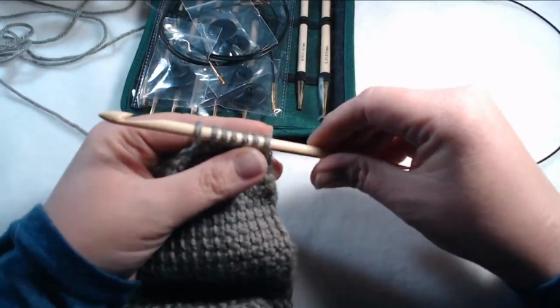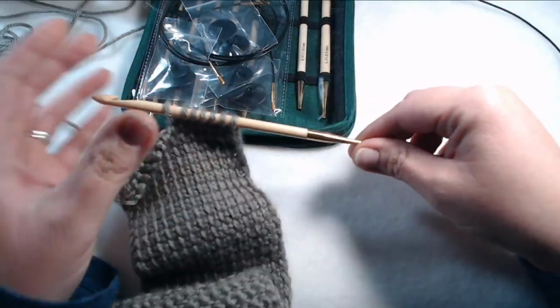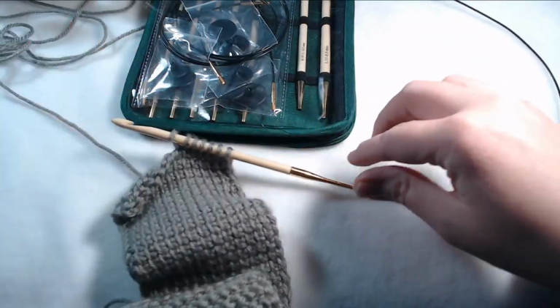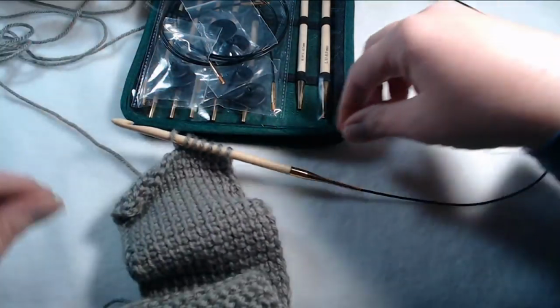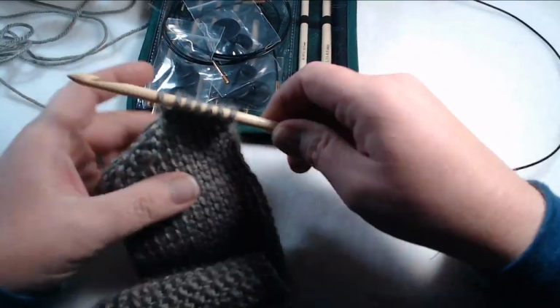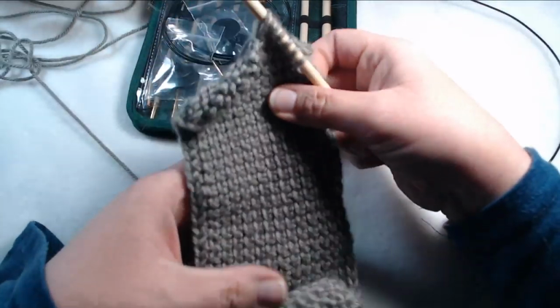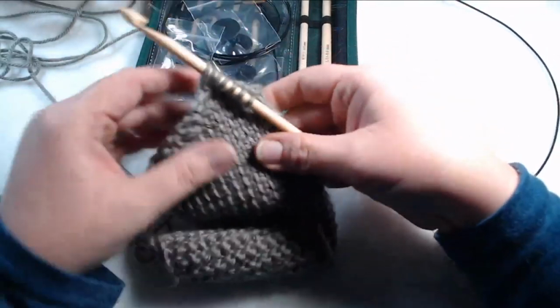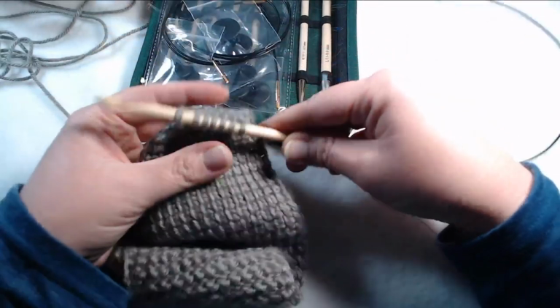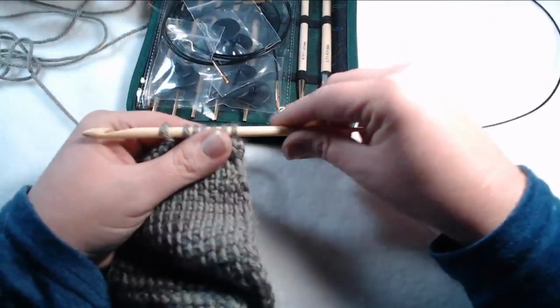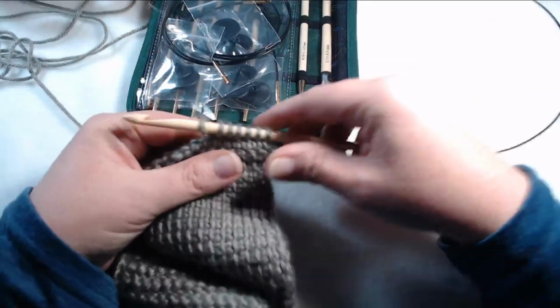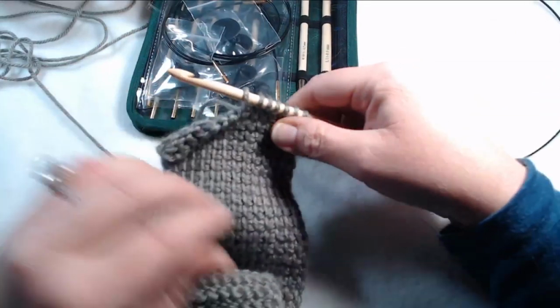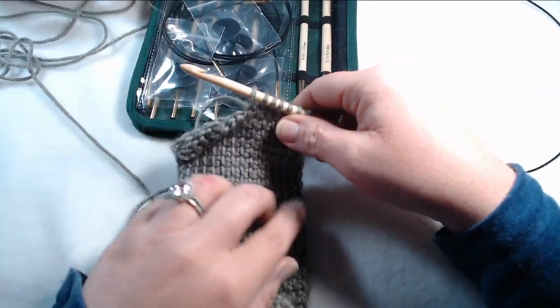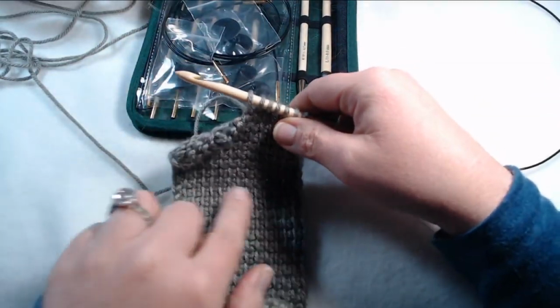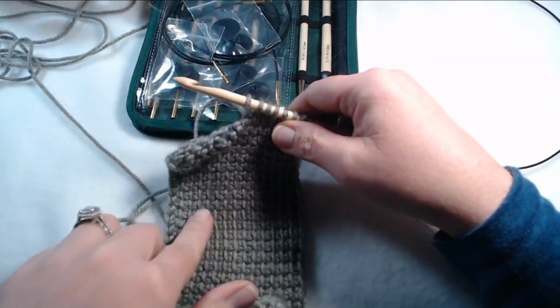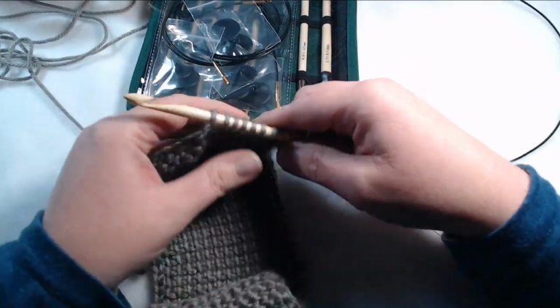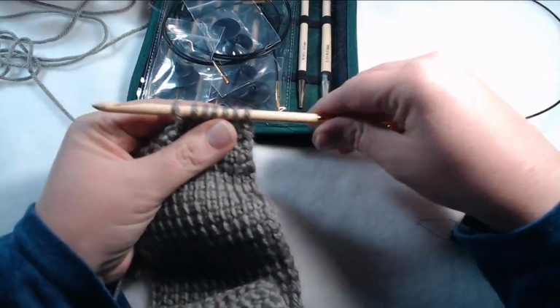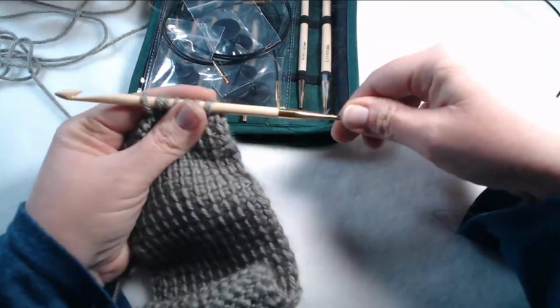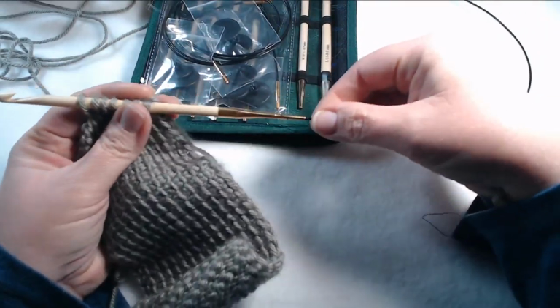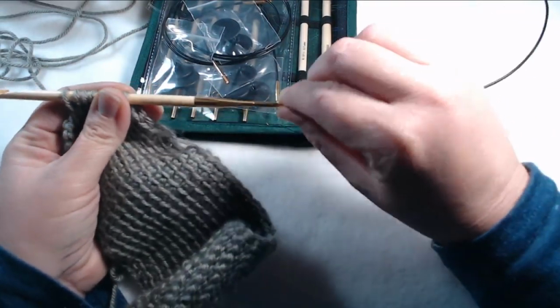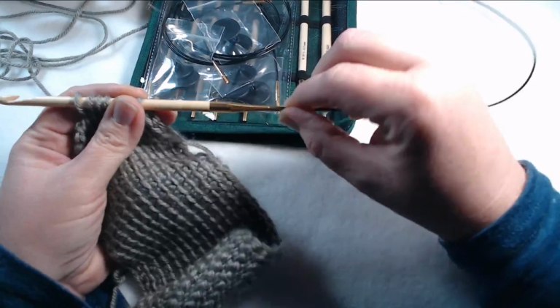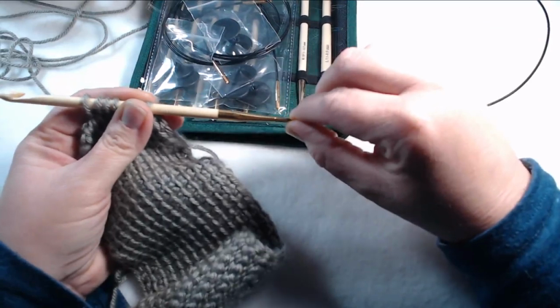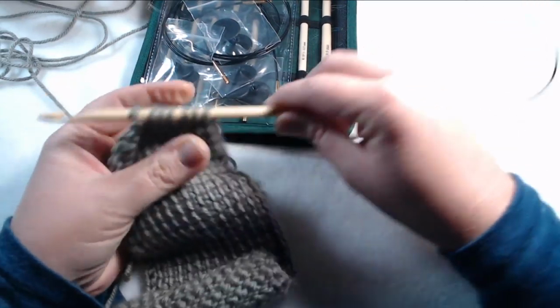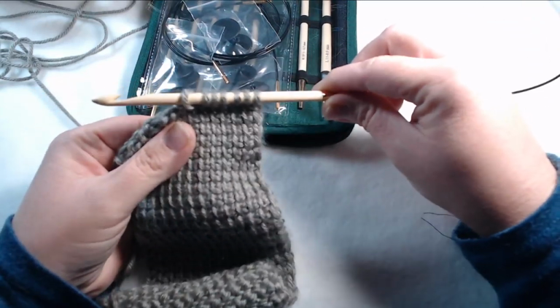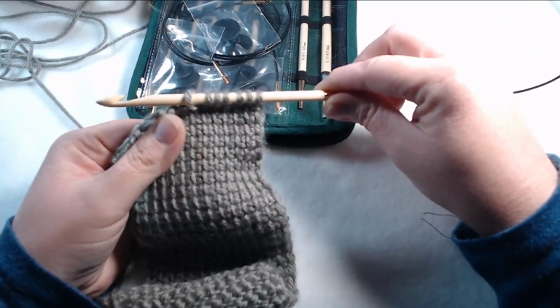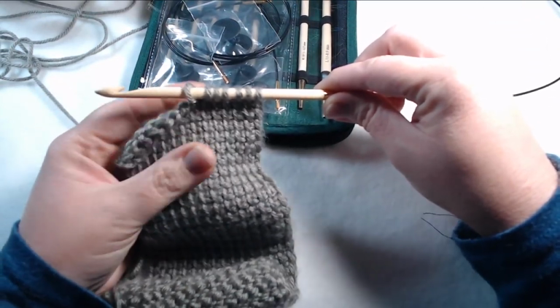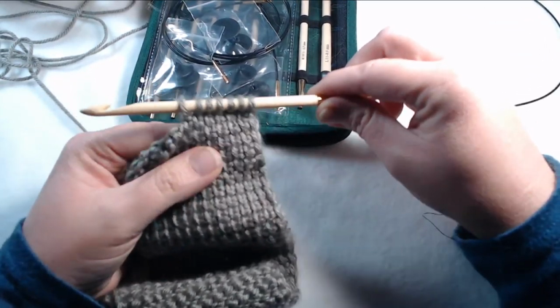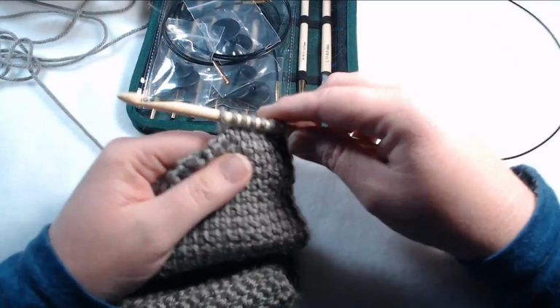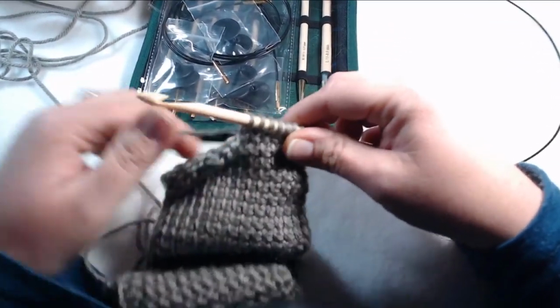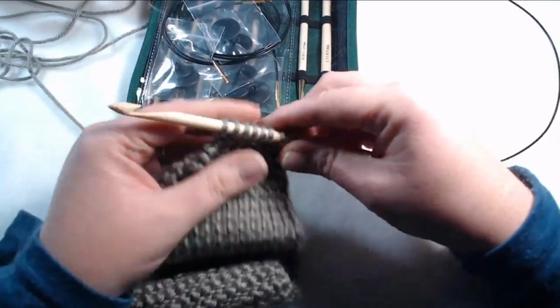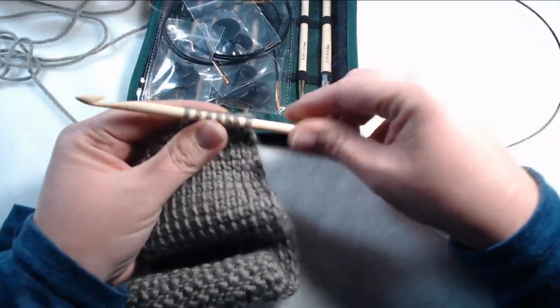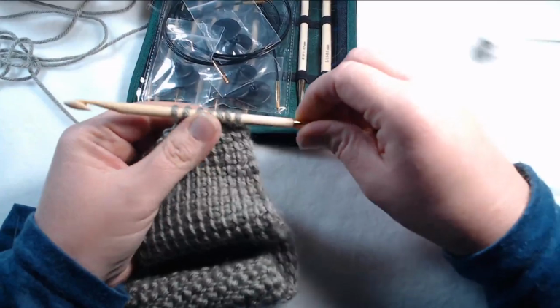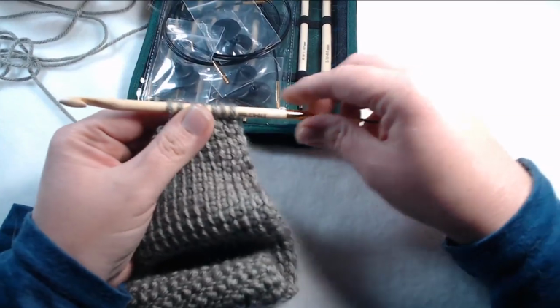With what I'm working on here, there are going to be some projects that are really not very wide, and so you can actually just take the cord completely off and use the hook without the cord.